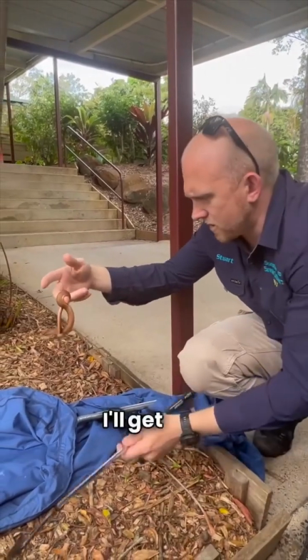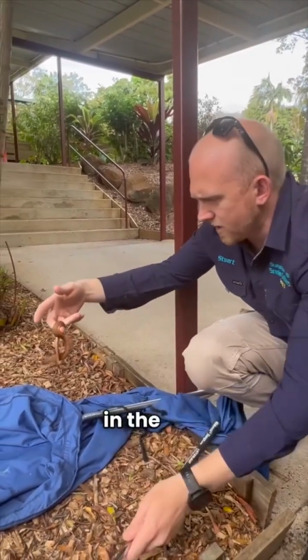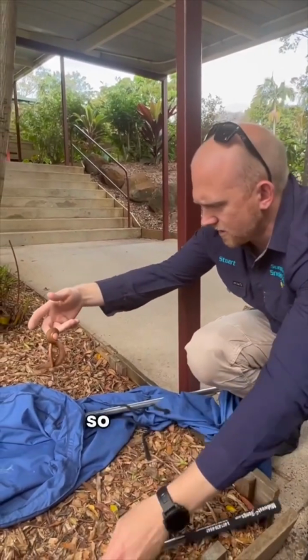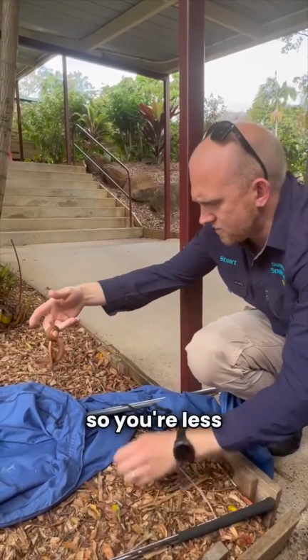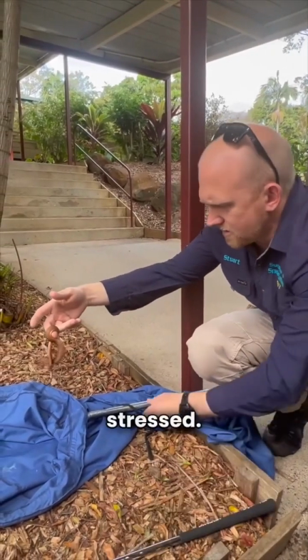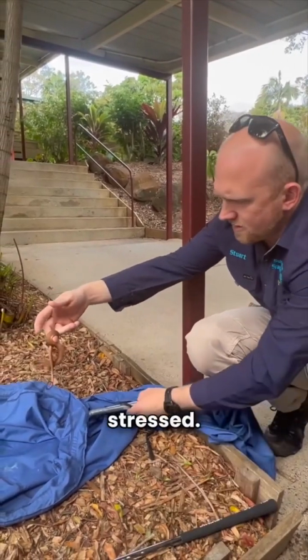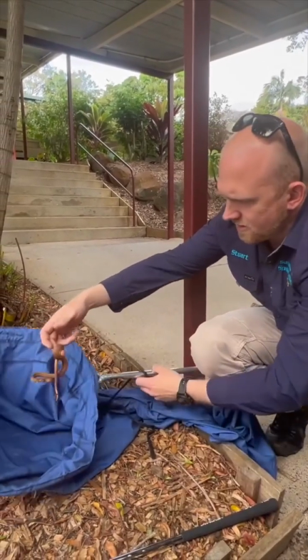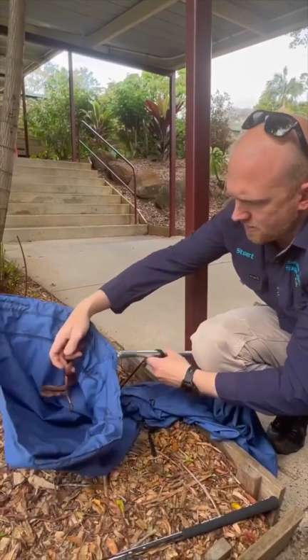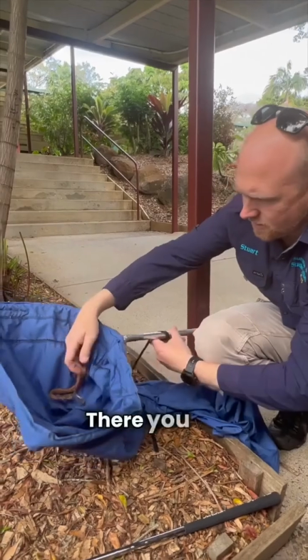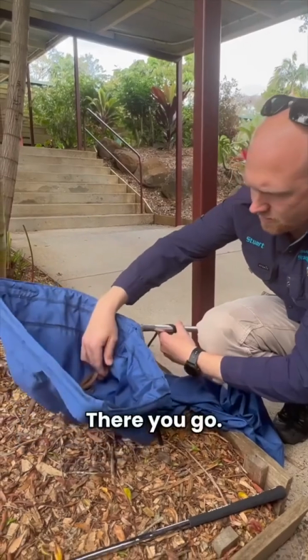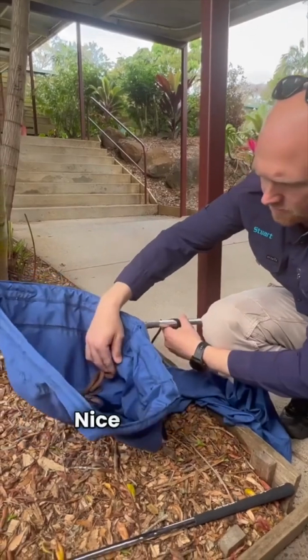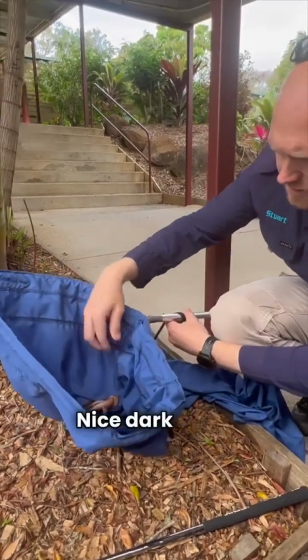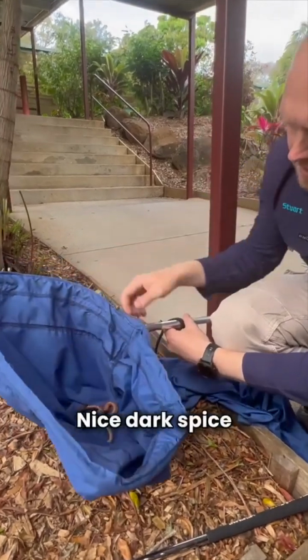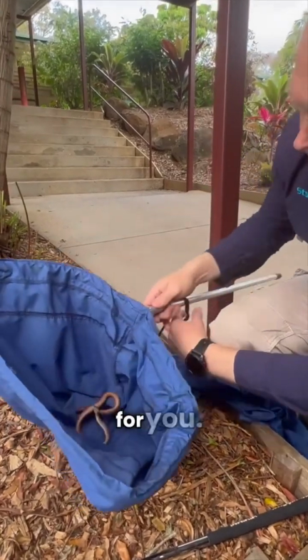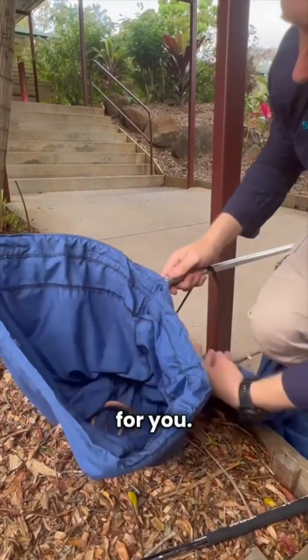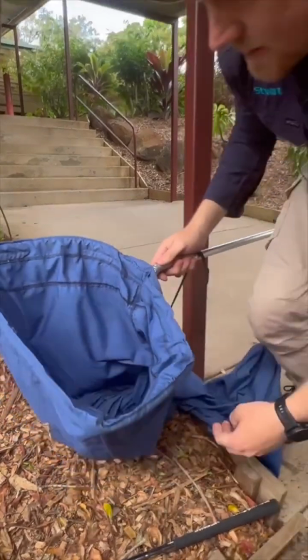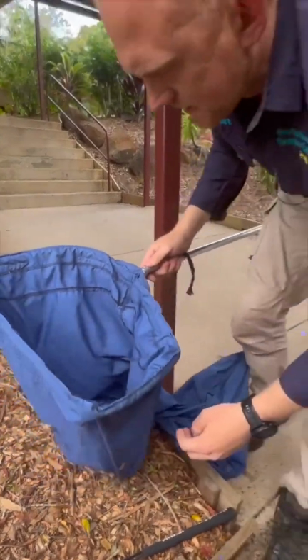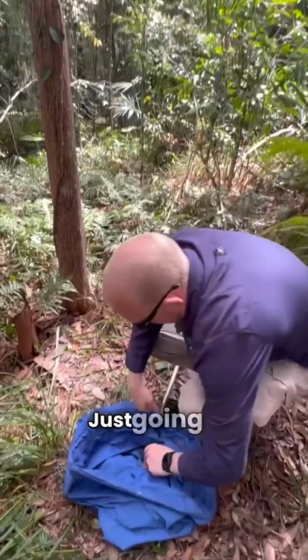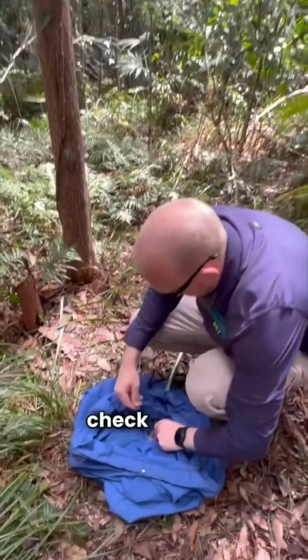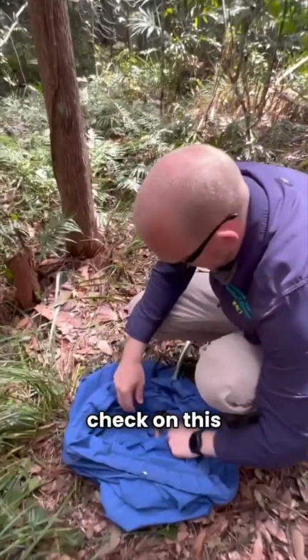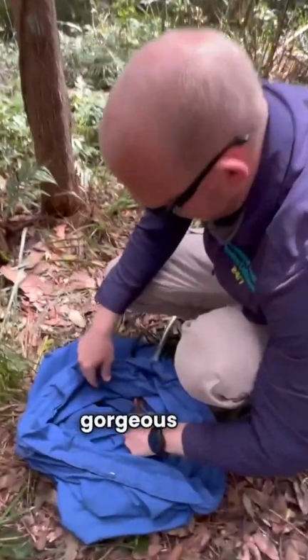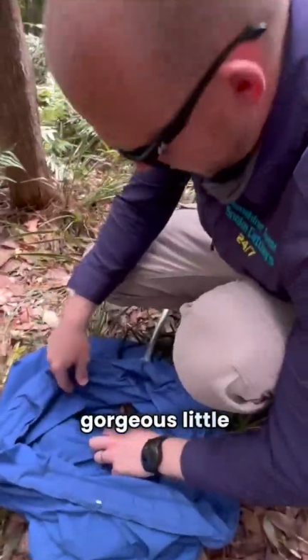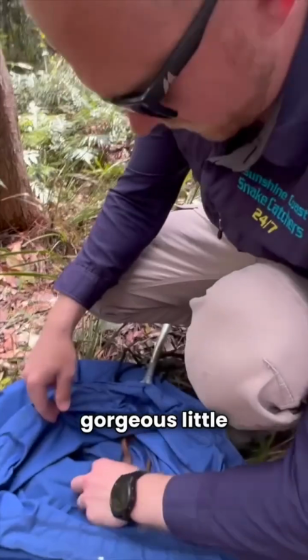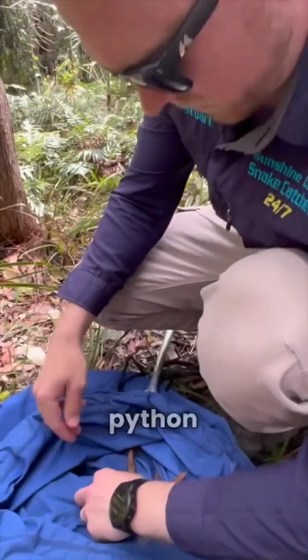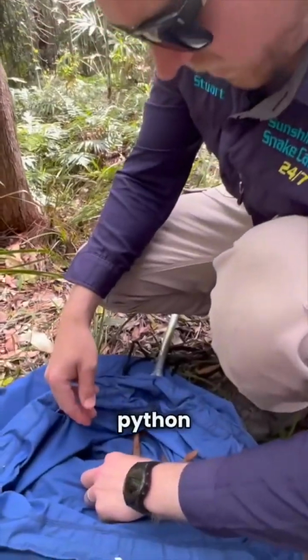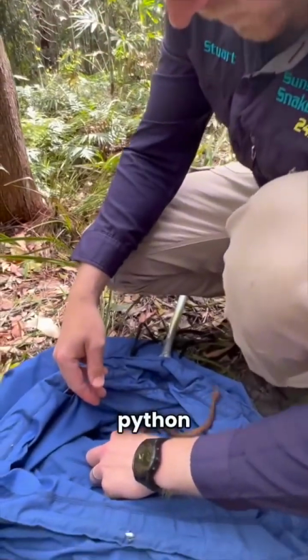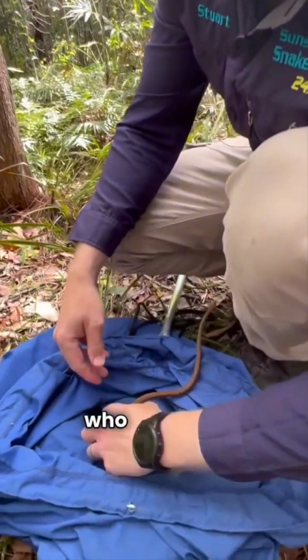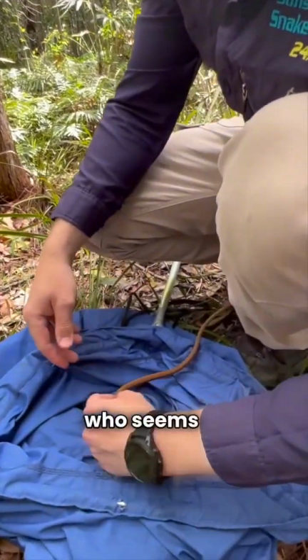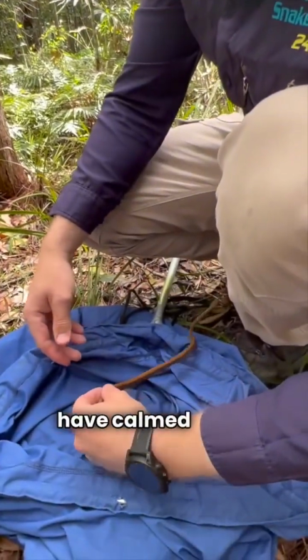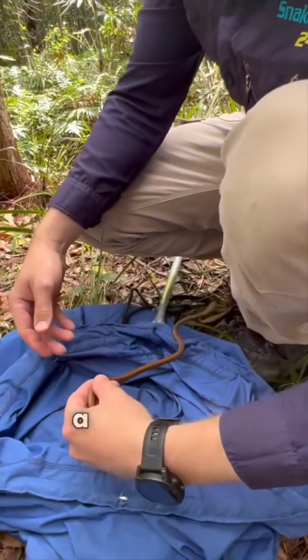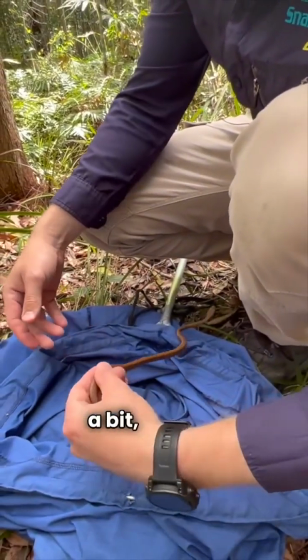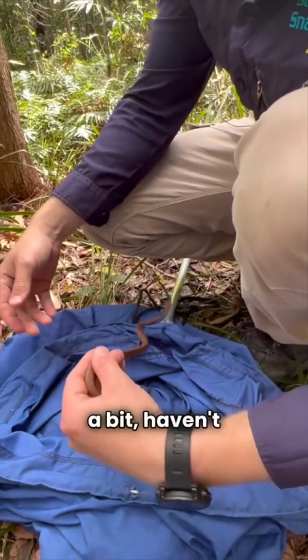I'll get you in the bag and you'll be less stressed. There you go, a nice dark space for you. Just going to check on this gorgeous little python who seems to have calmed down a bit, haven't you?